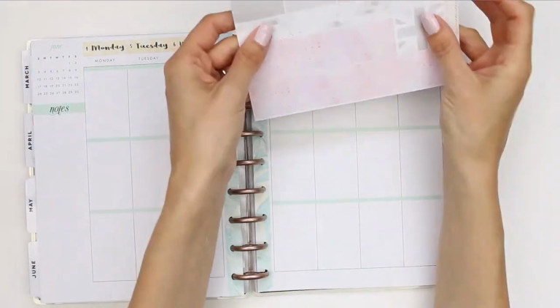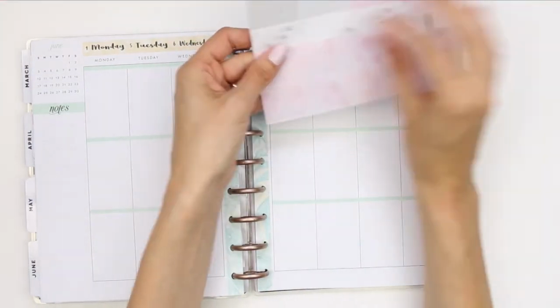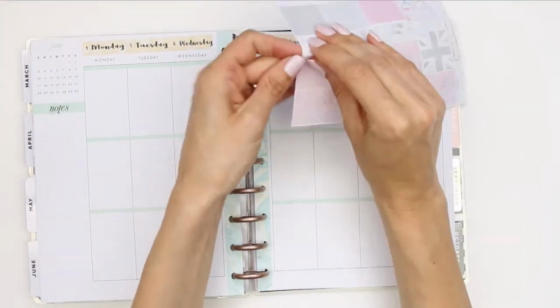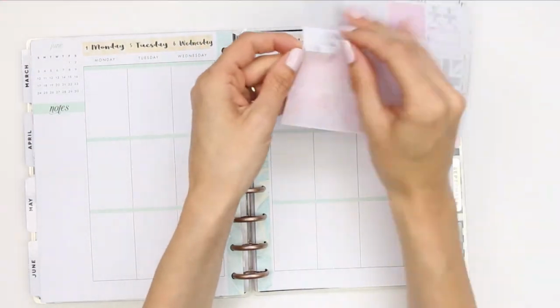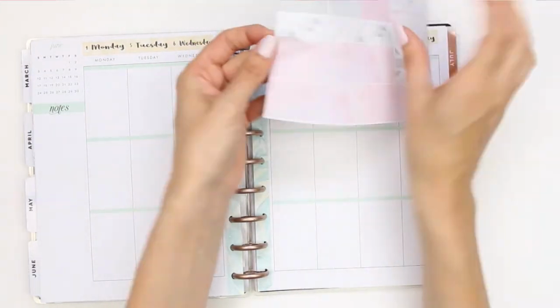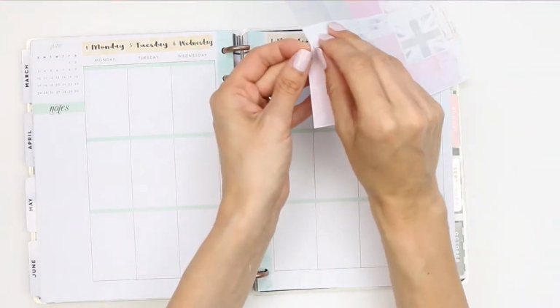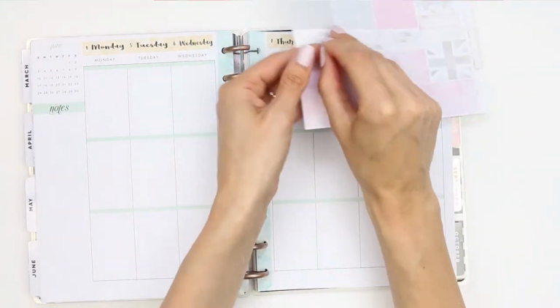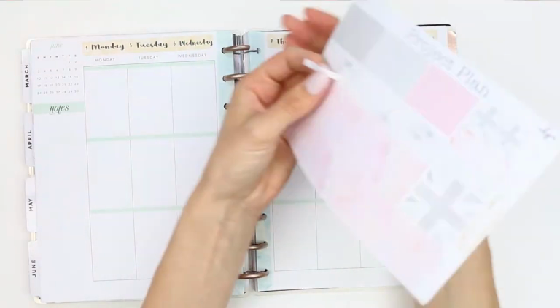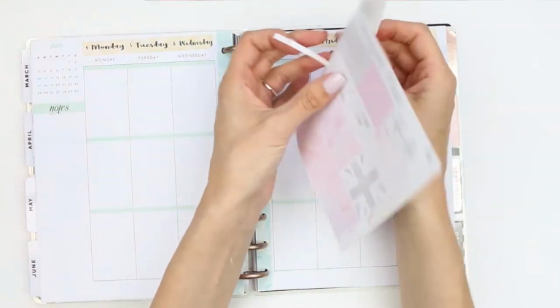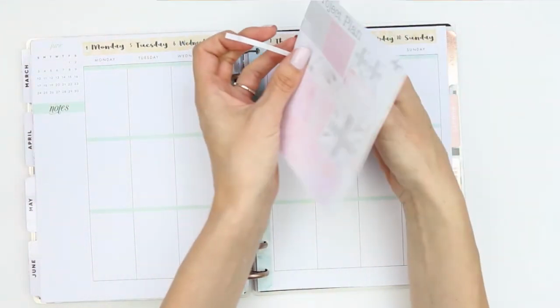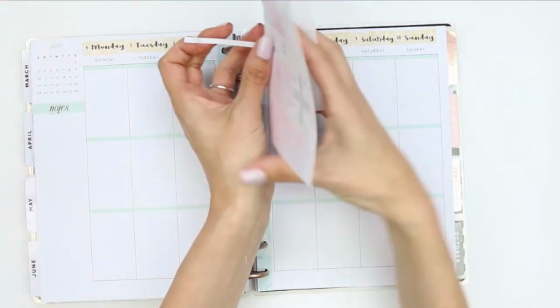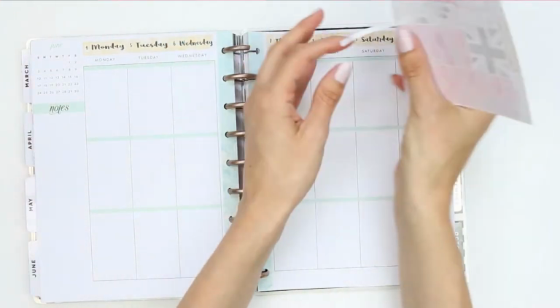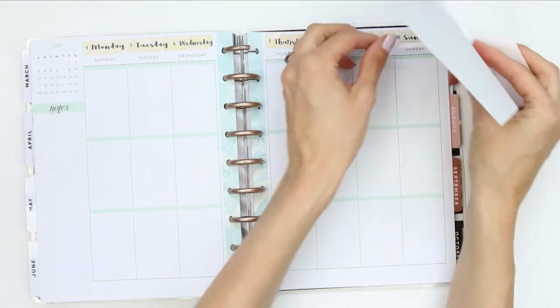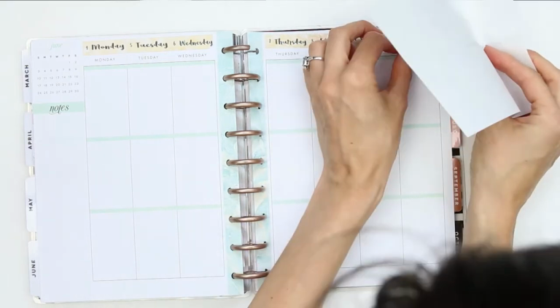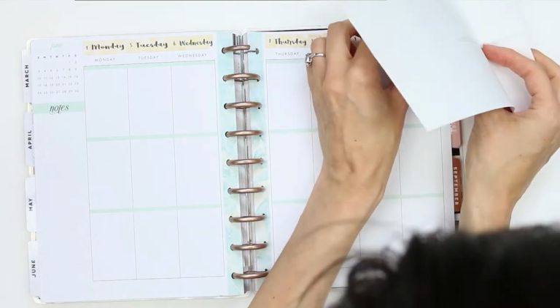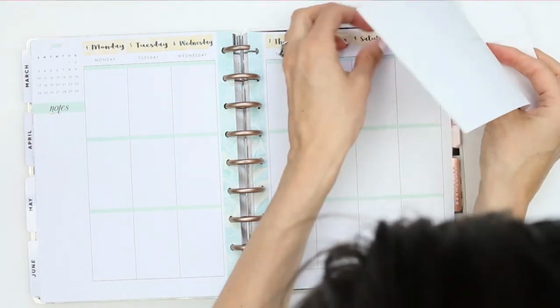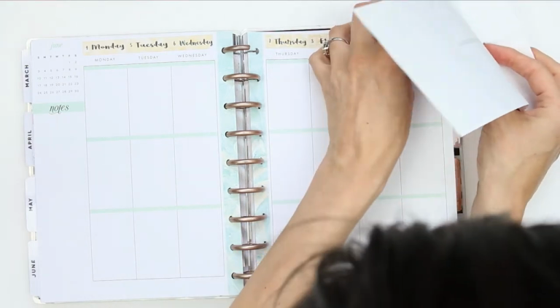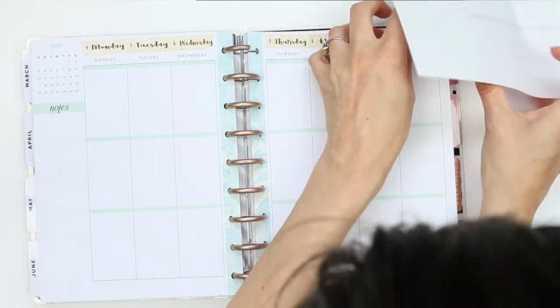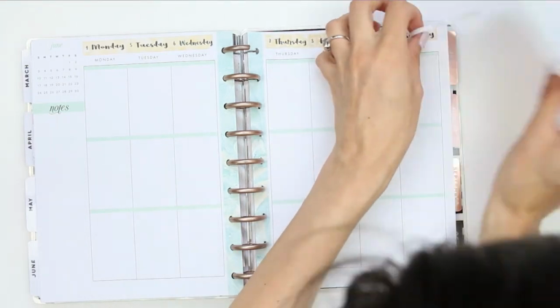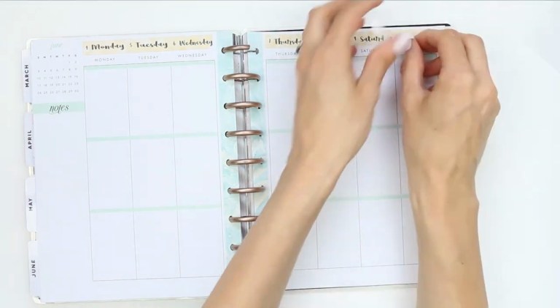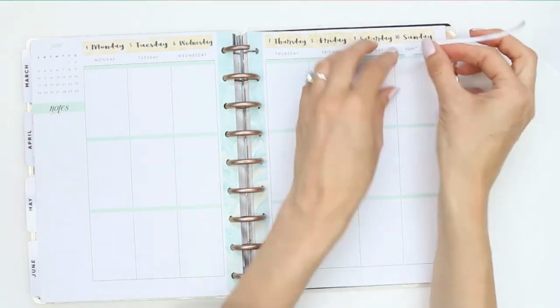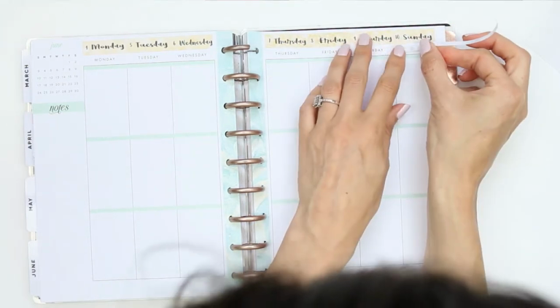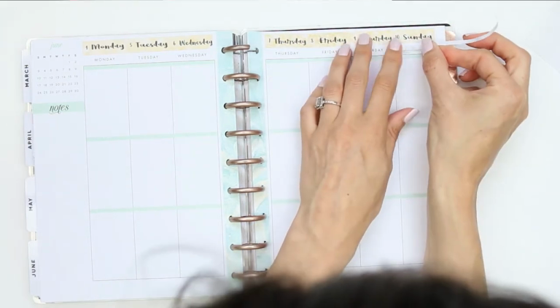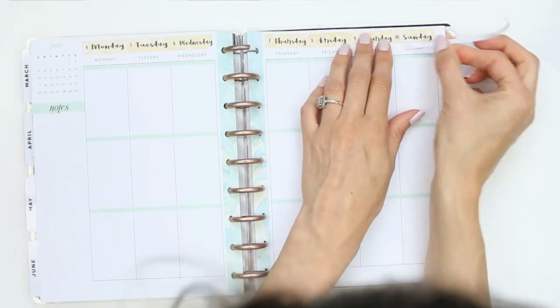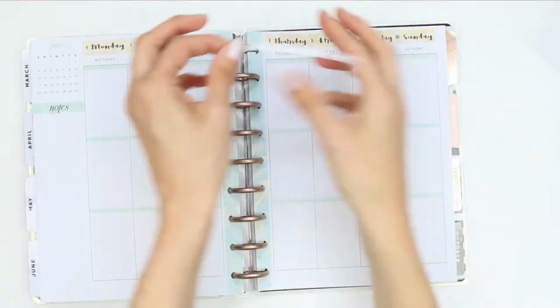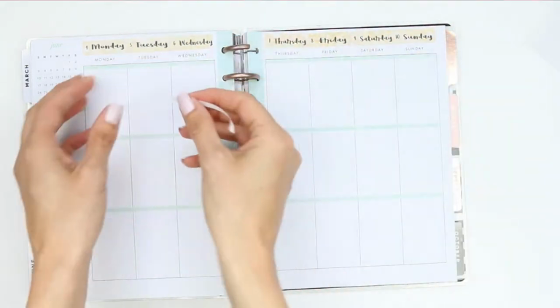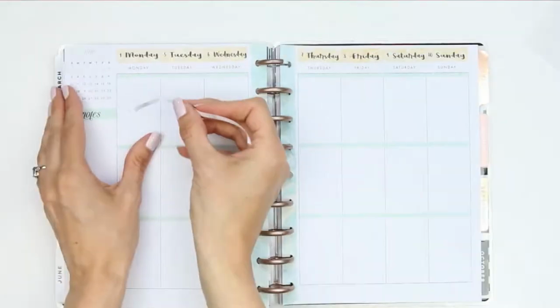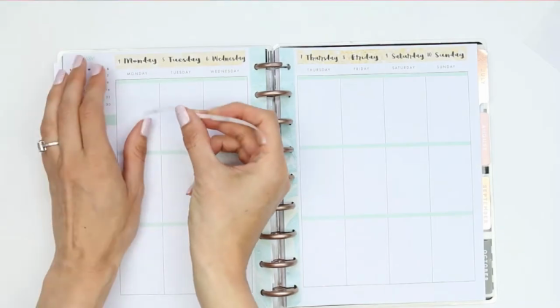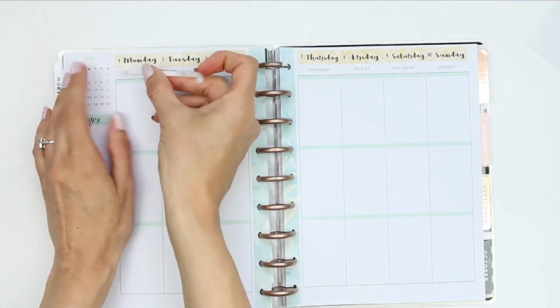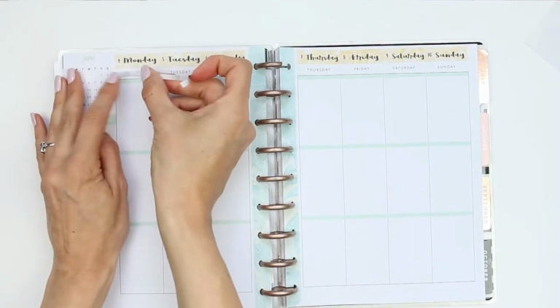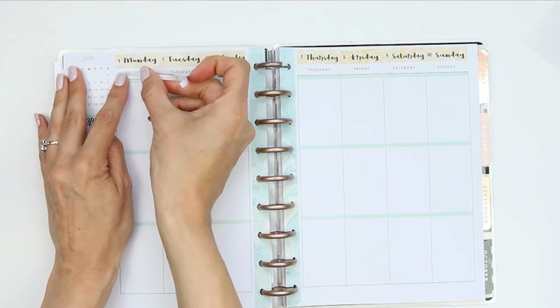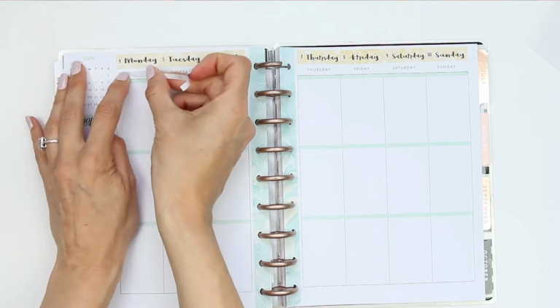I started the spread off by using my date covers along the top, and in the kit it came with these really thin pieces of washi, so I just used those to cover up the days of the week.